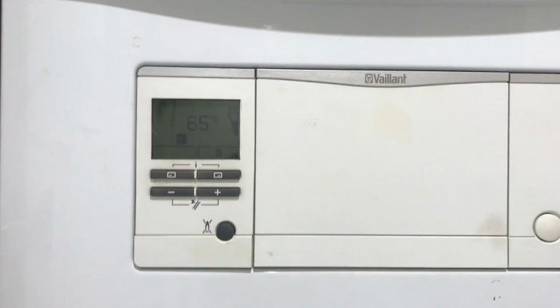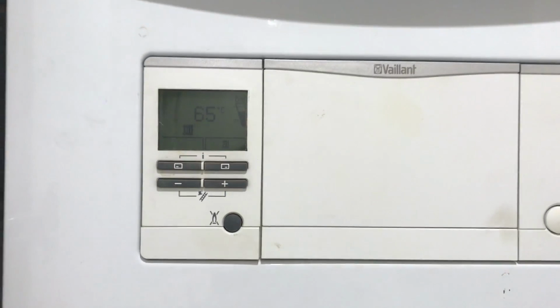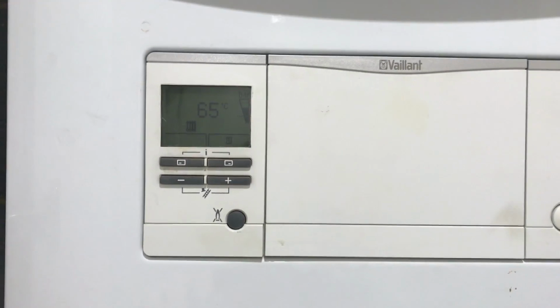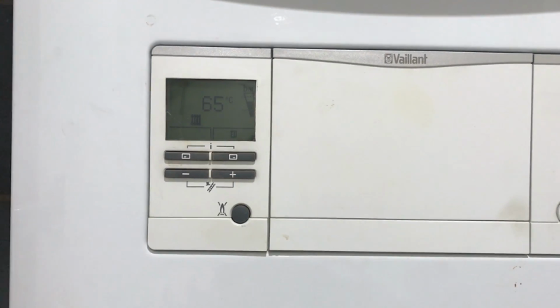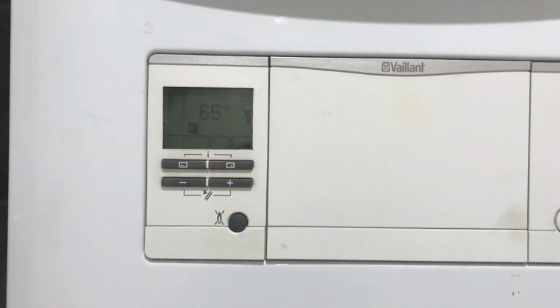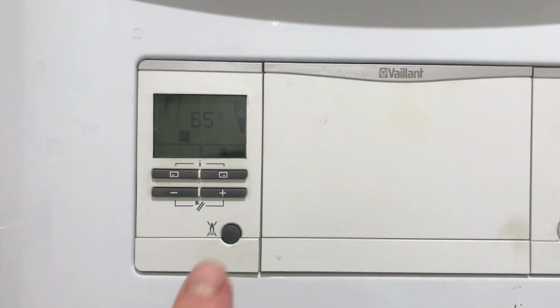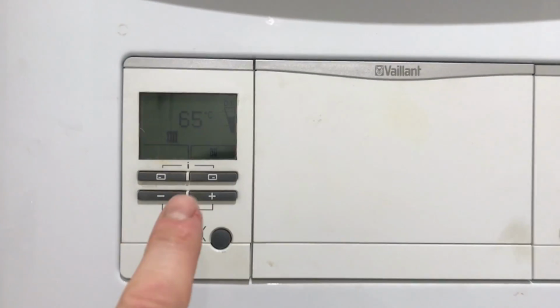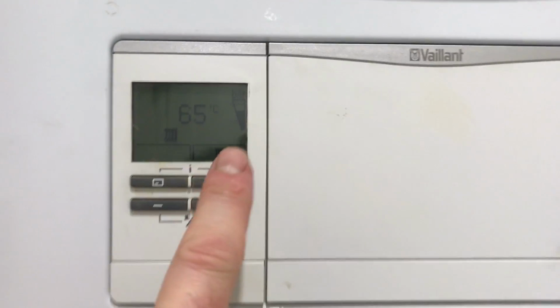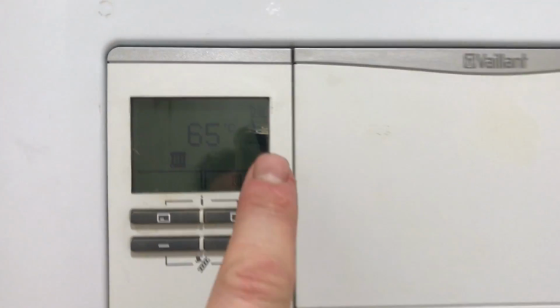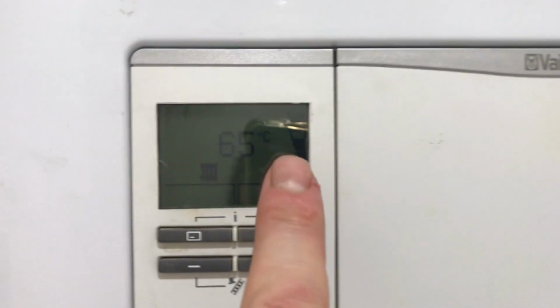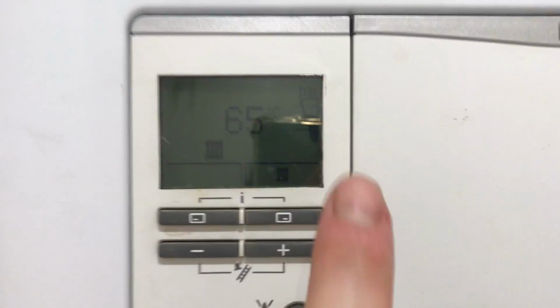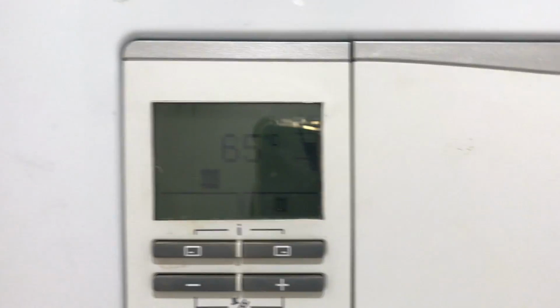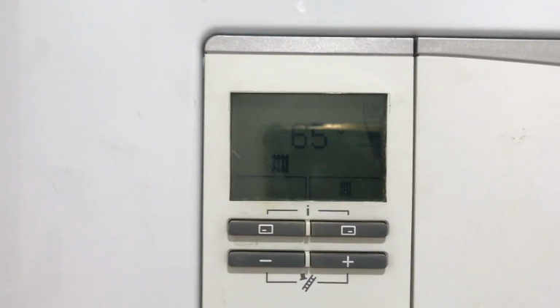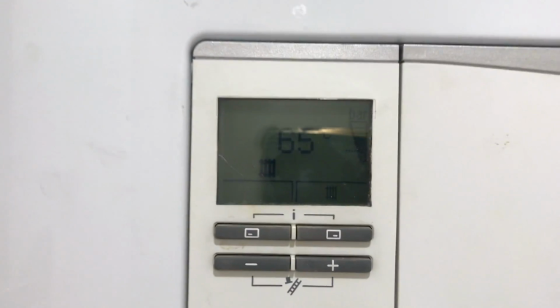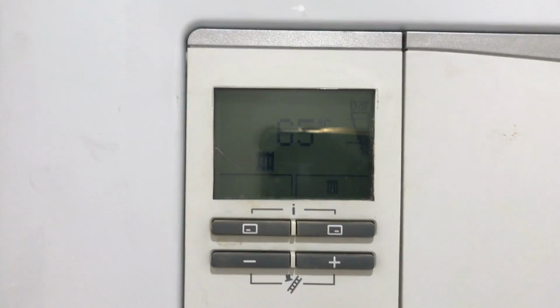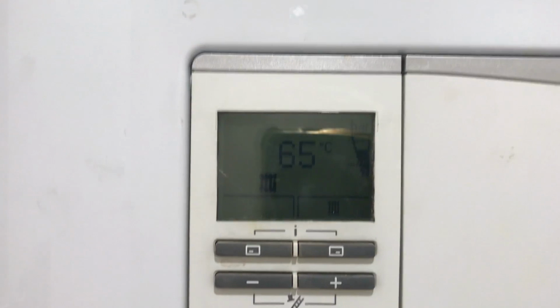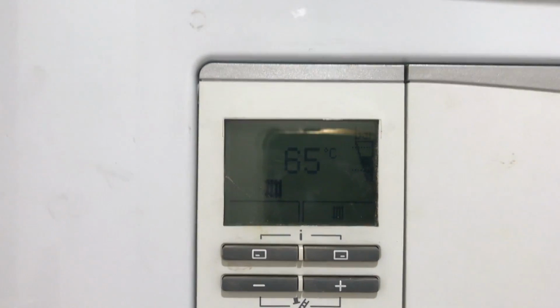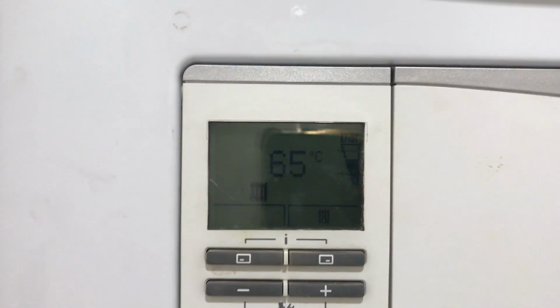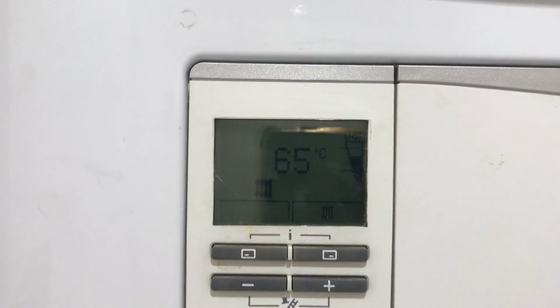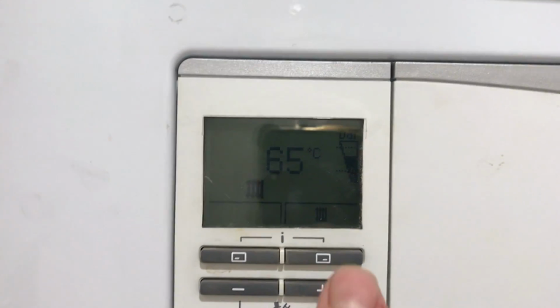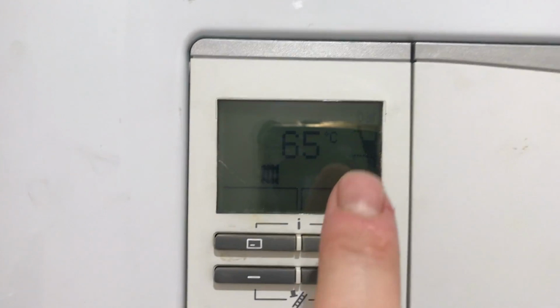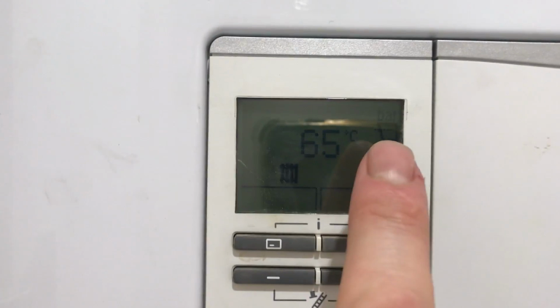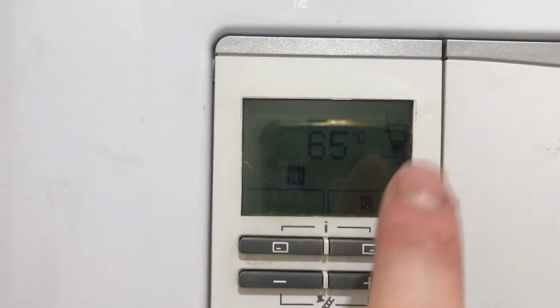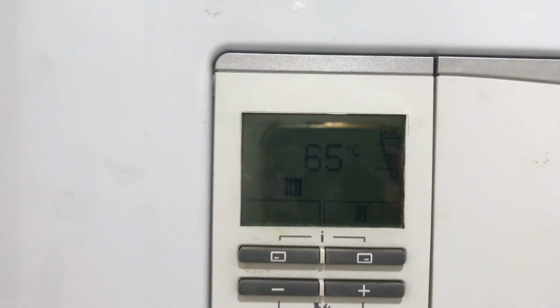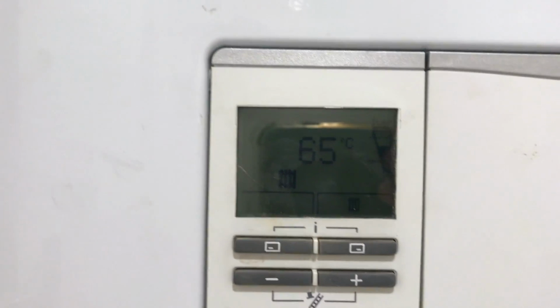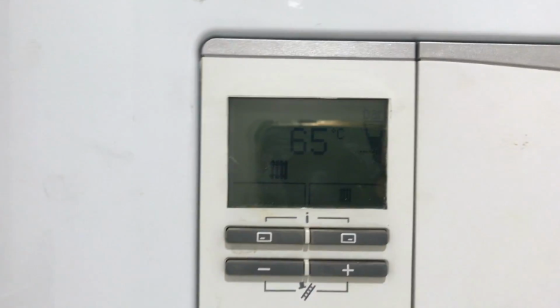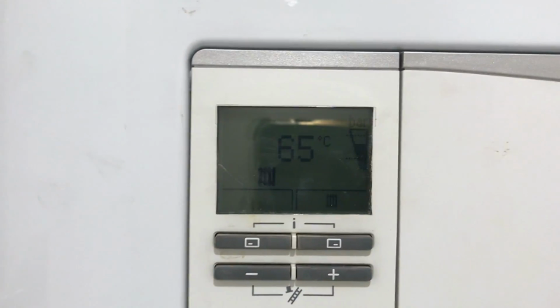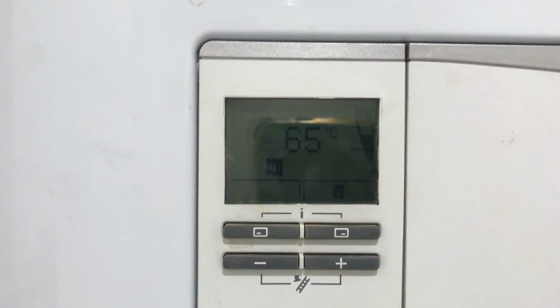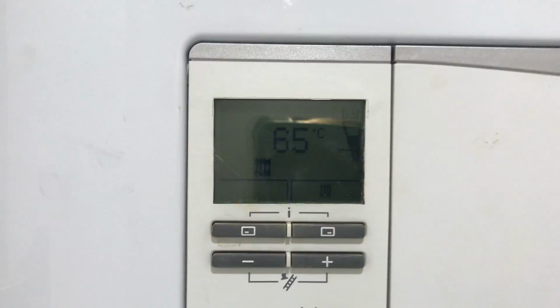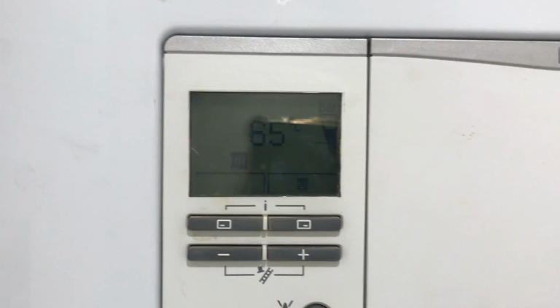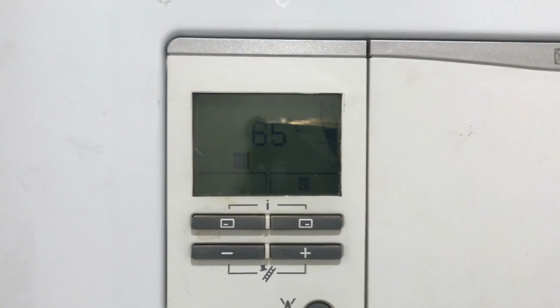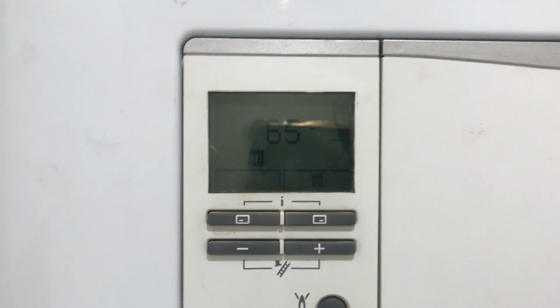How to repressurise the boiler at Walpole Road. You can see currently that the pressure in the boiler is between the top and the bottom bar, so it's fine.